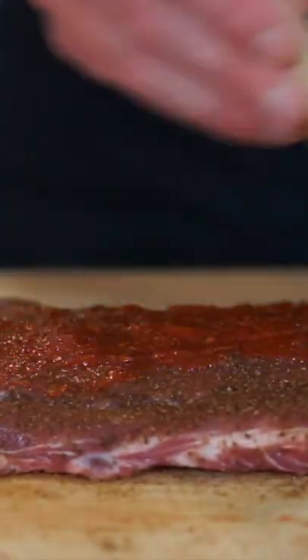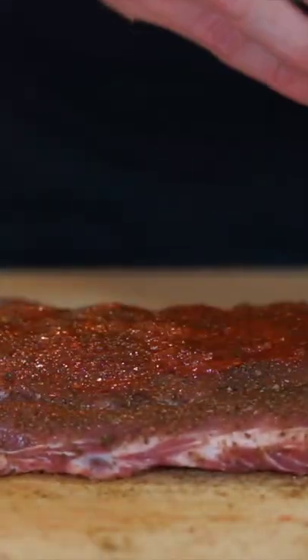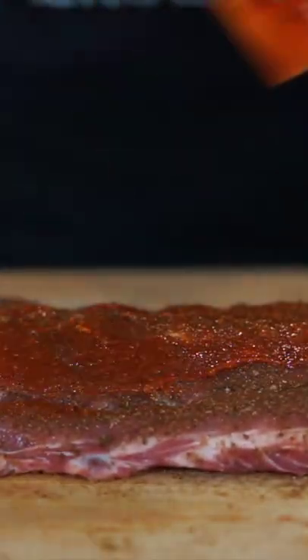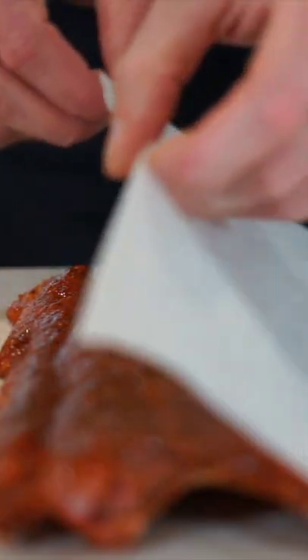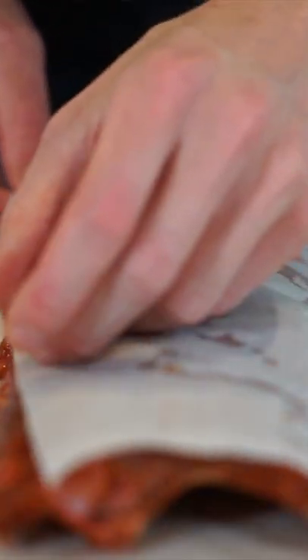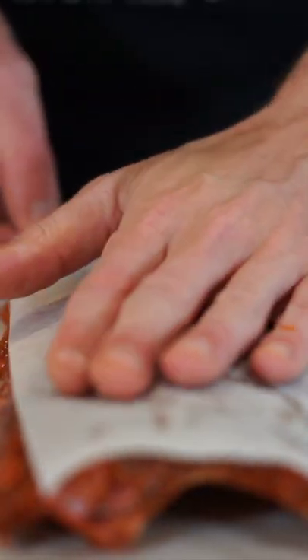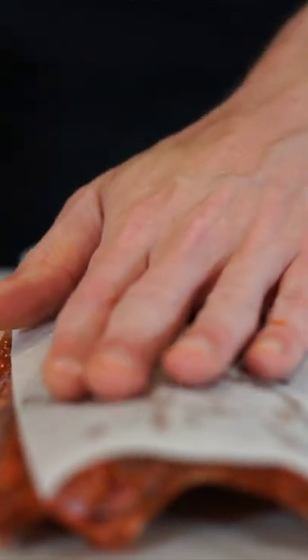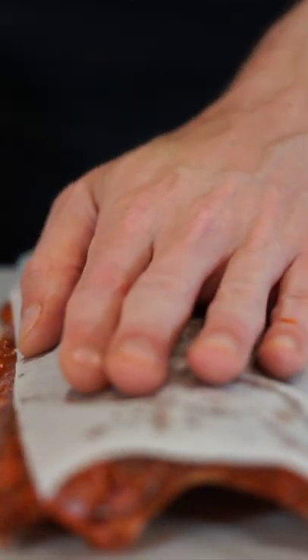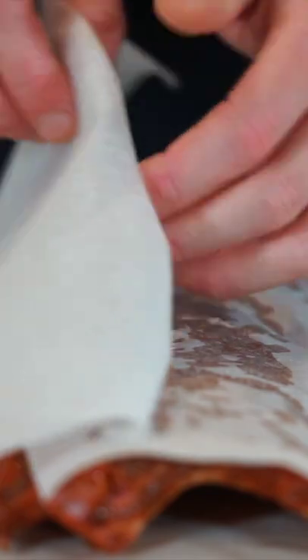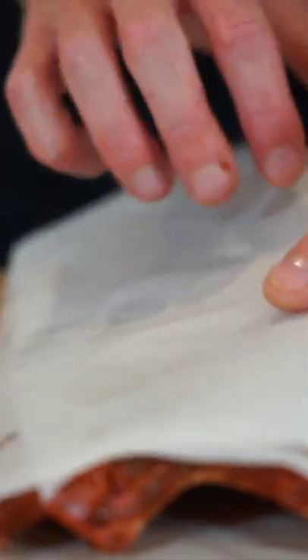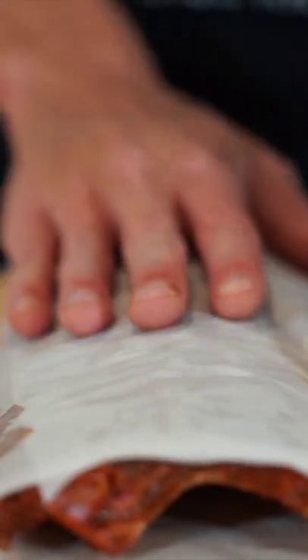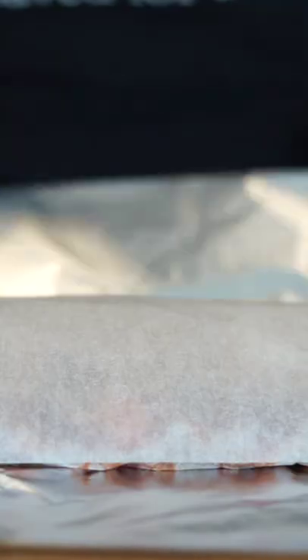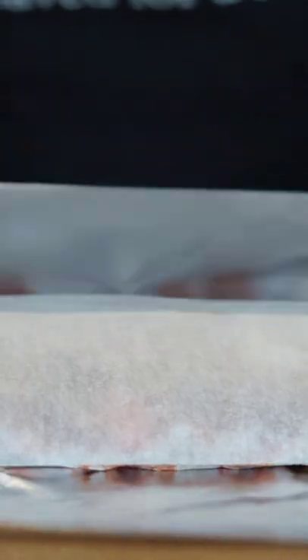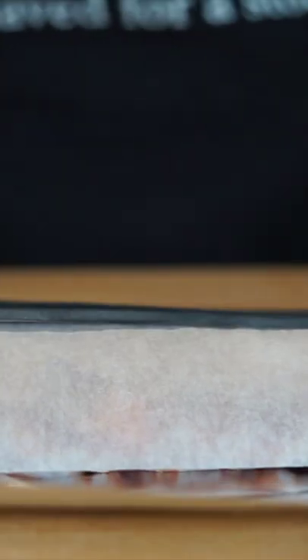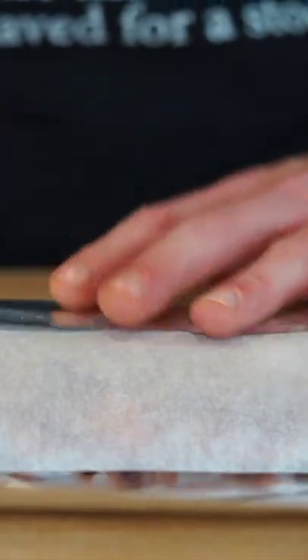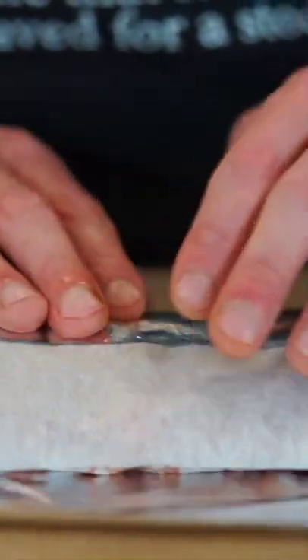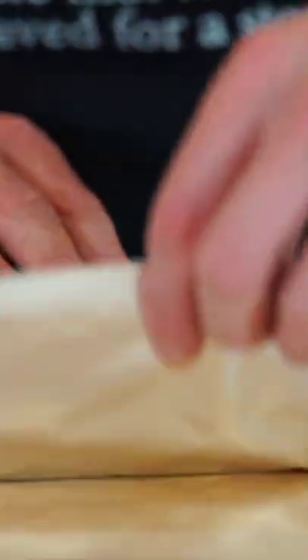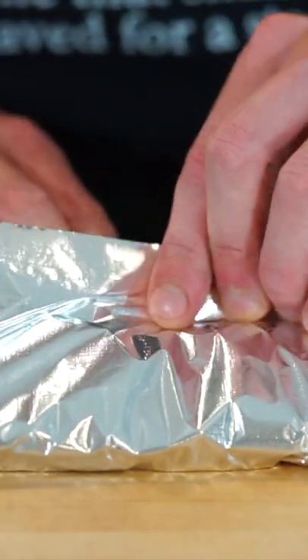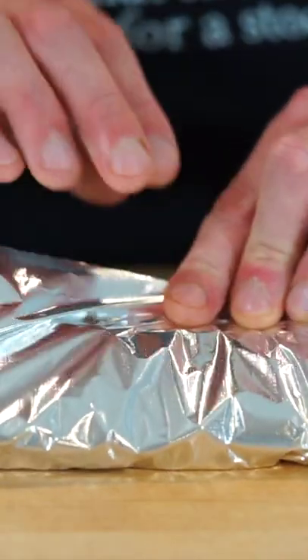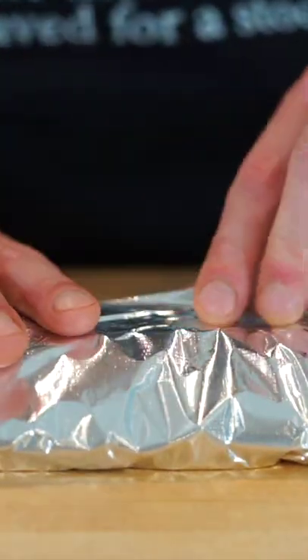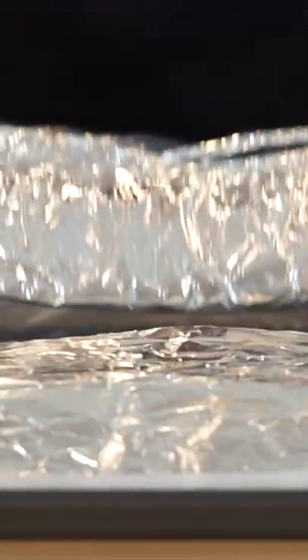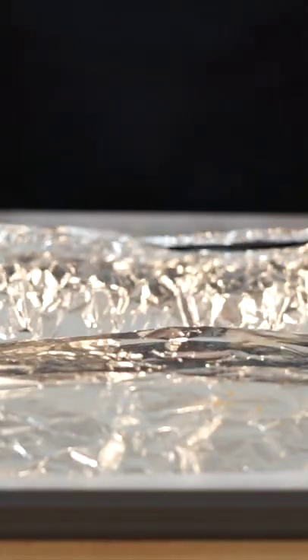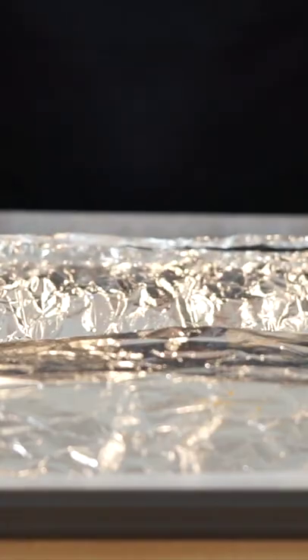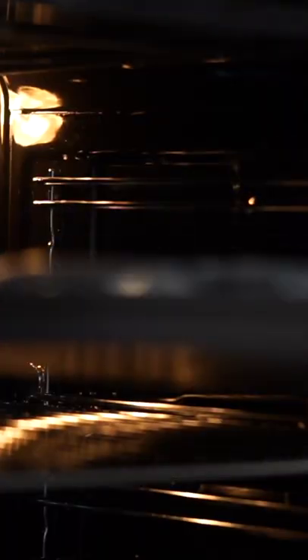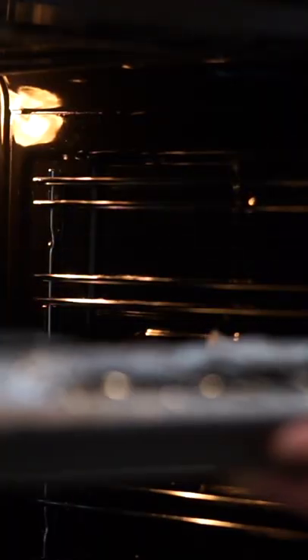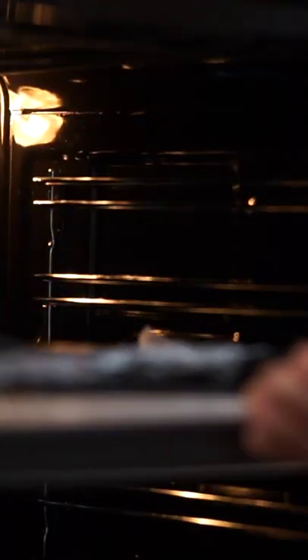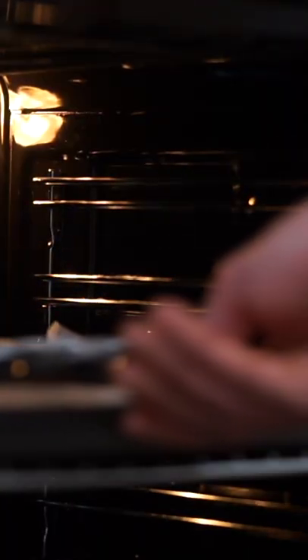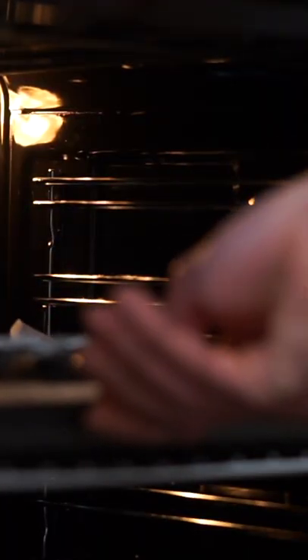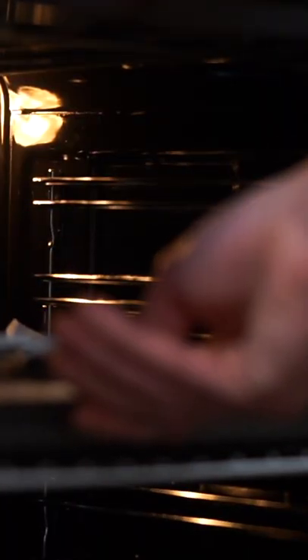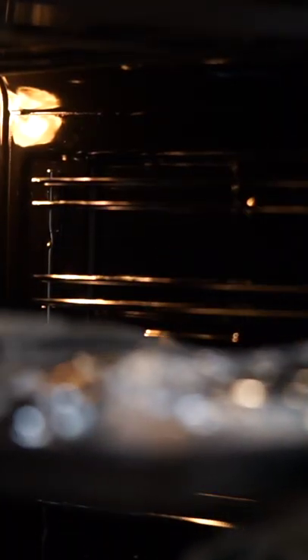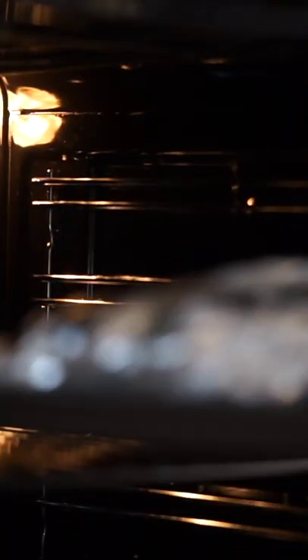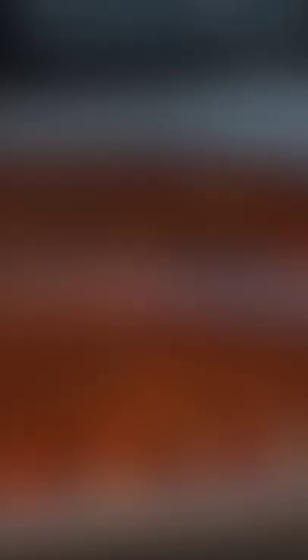Wrap the prepared pork ribs in parchment paper covering them well, then wrap them in aluminium foil locking in all of that flavour. Place them onto a baking tray and bake at 150°C for 2 and a quarter hours, then remove.